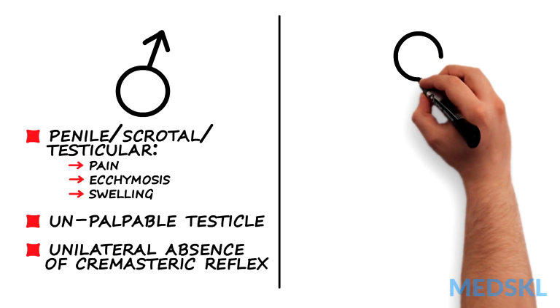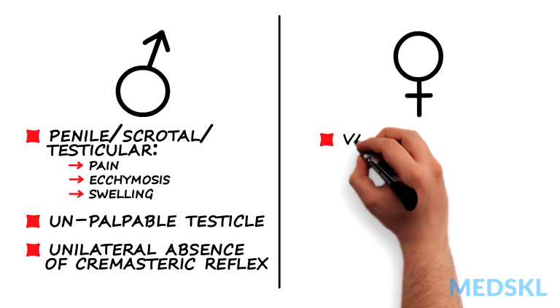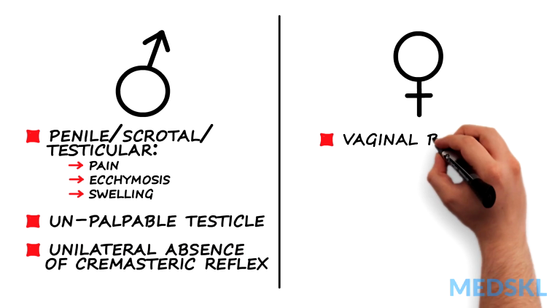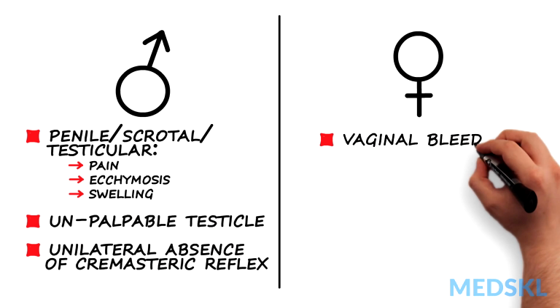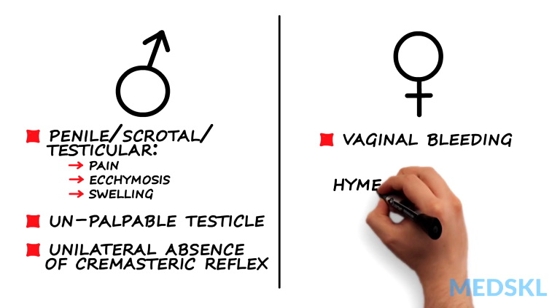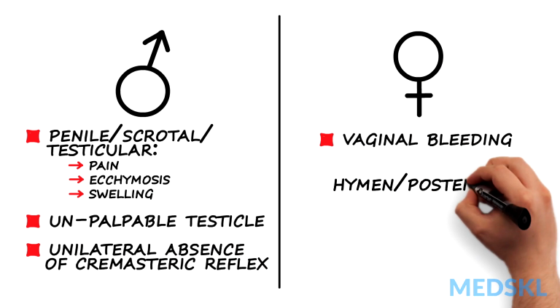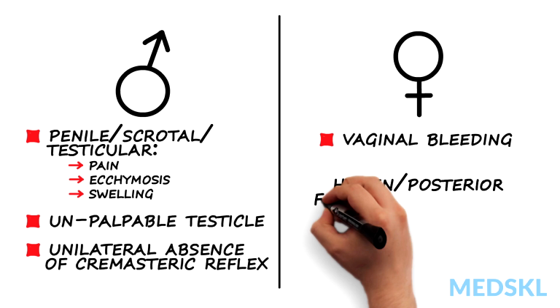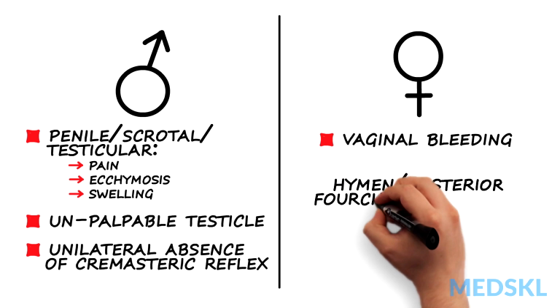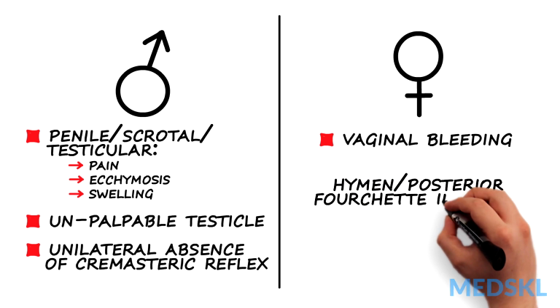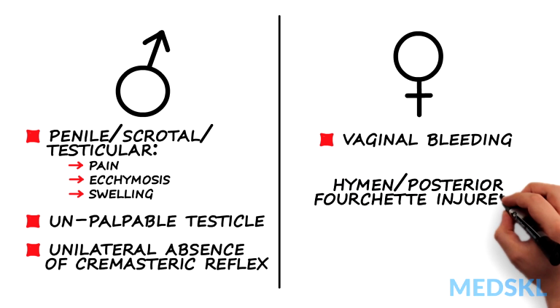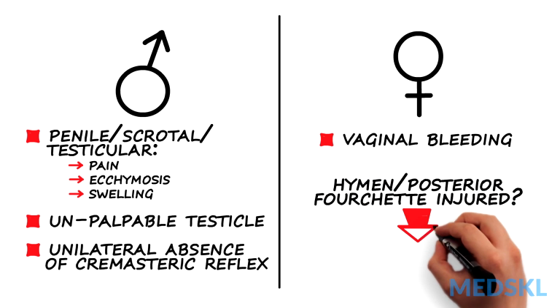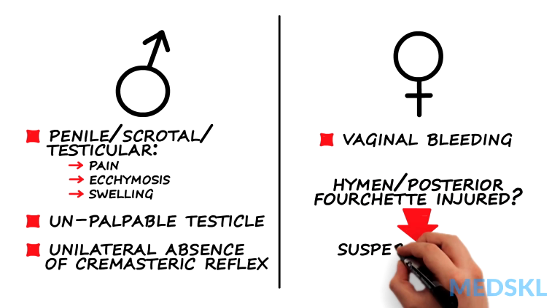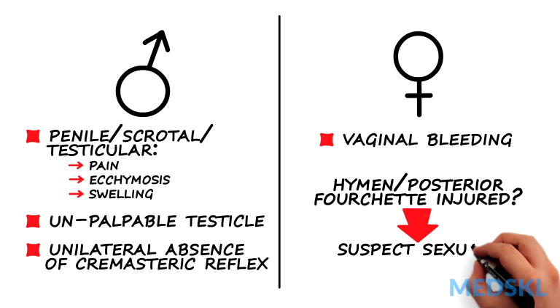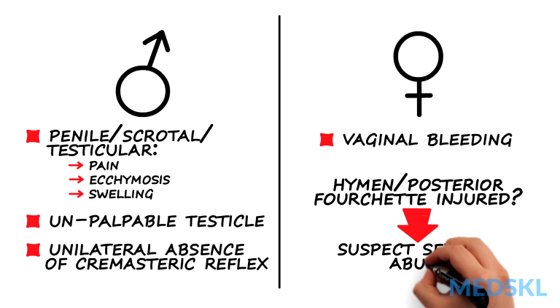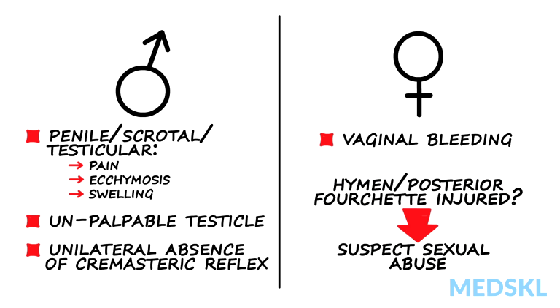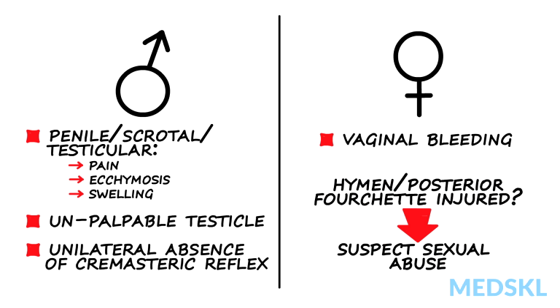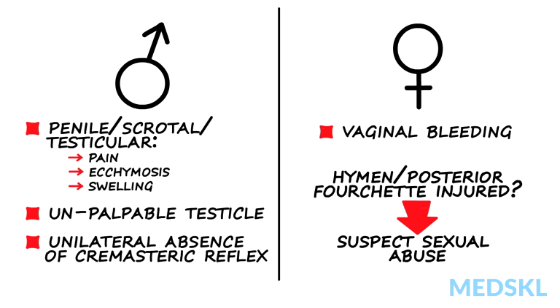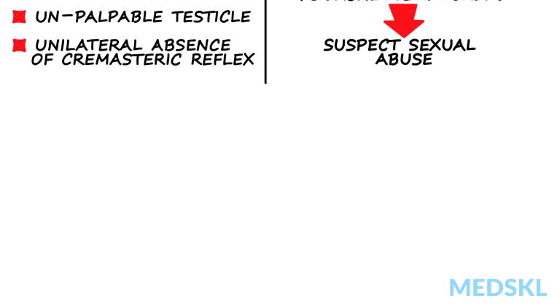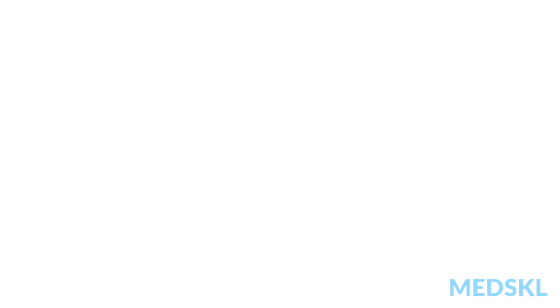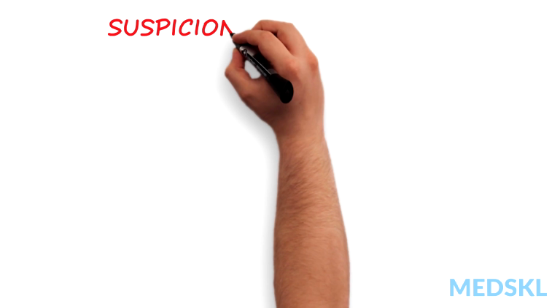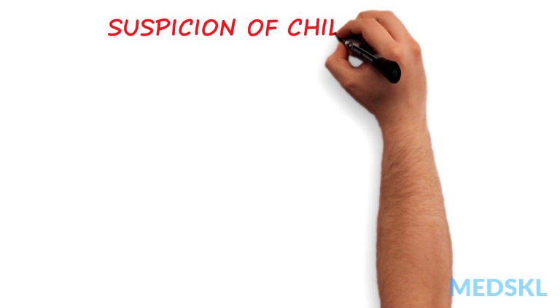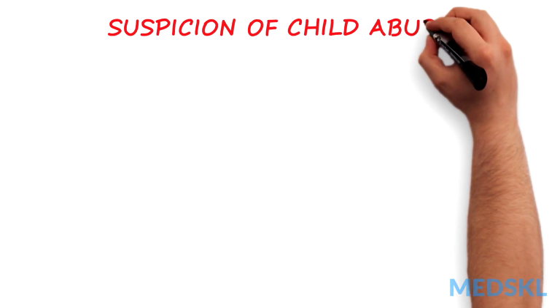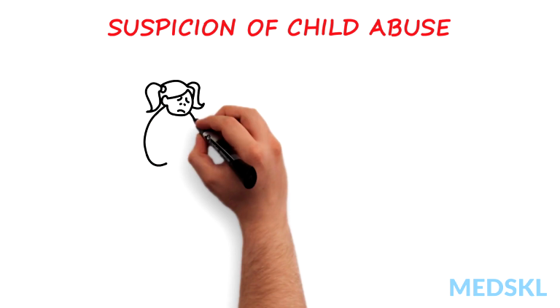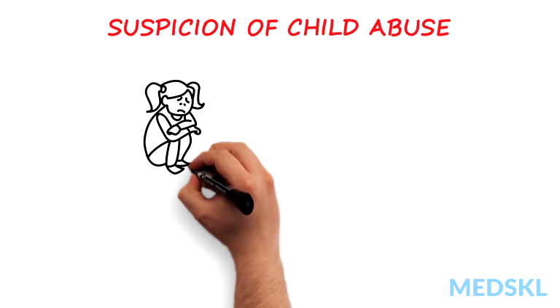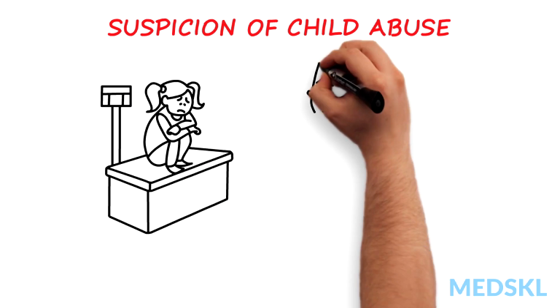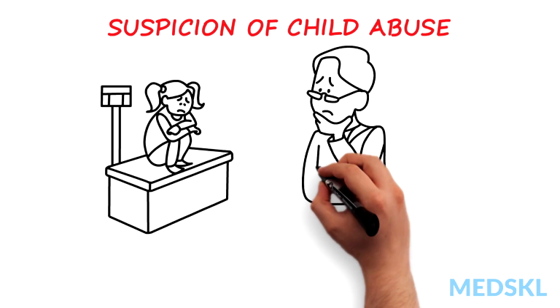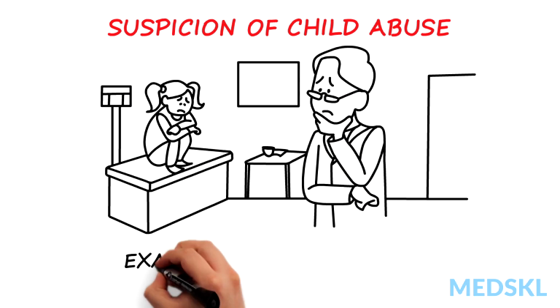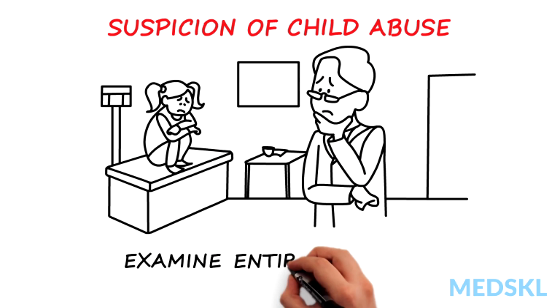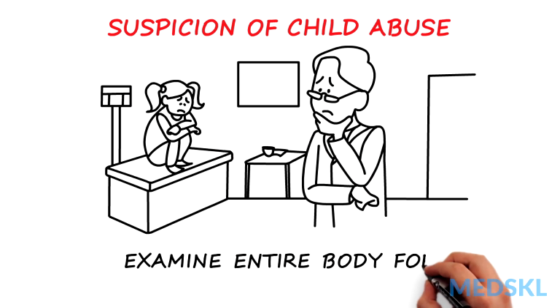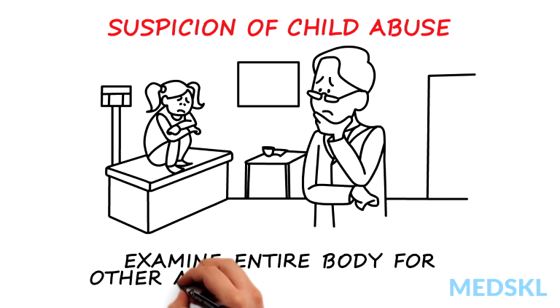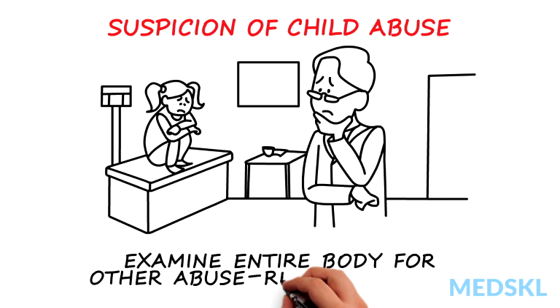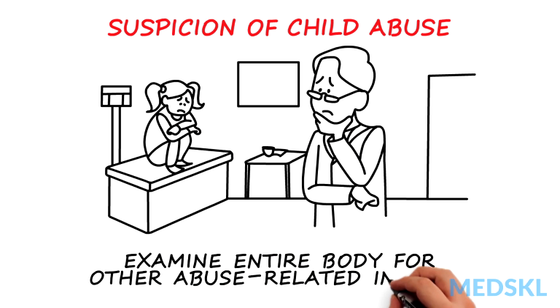Females may have vaginal bleeding. If the hymen or posterior fourchette is injured, sexual abuse is suspected. With suspicion of child abuse, it is imperative to examine the entire body to note other abuse-related injuries.